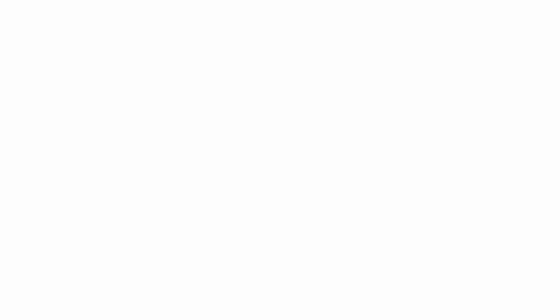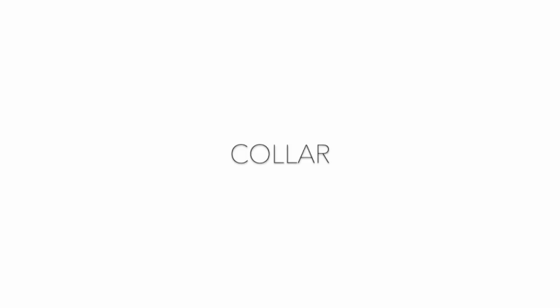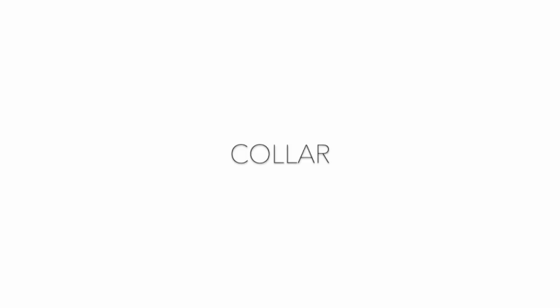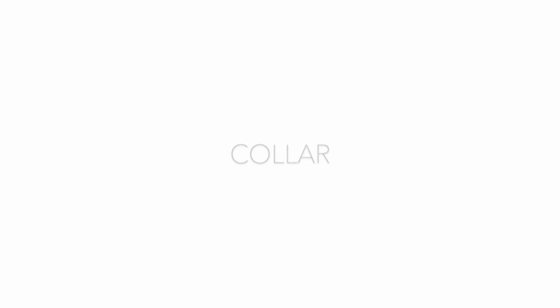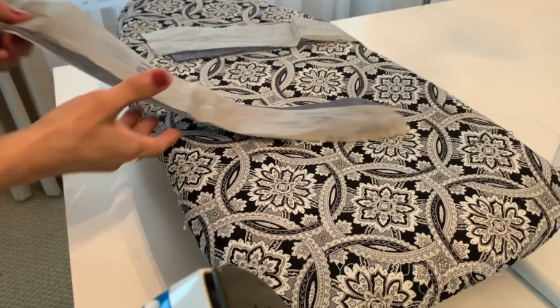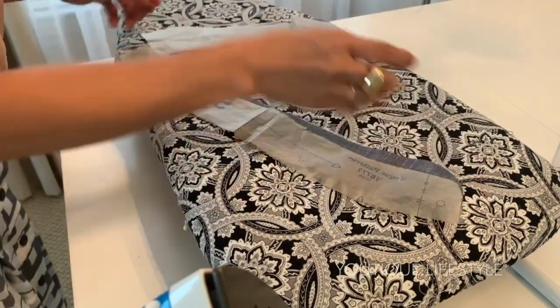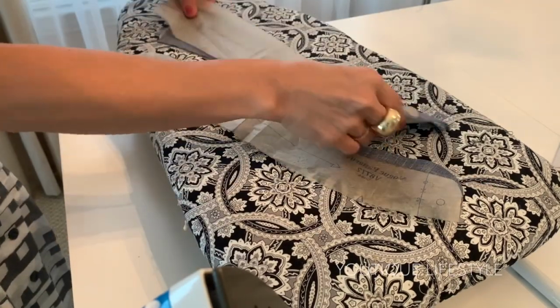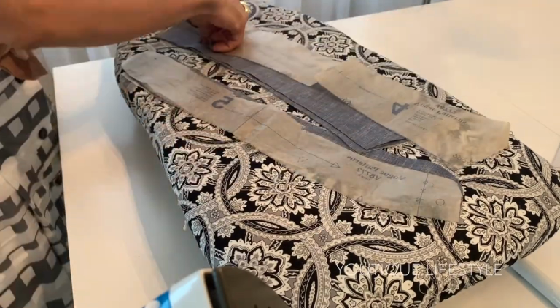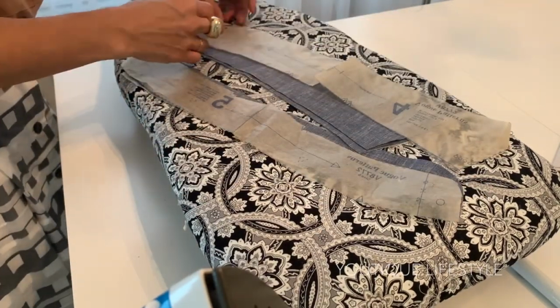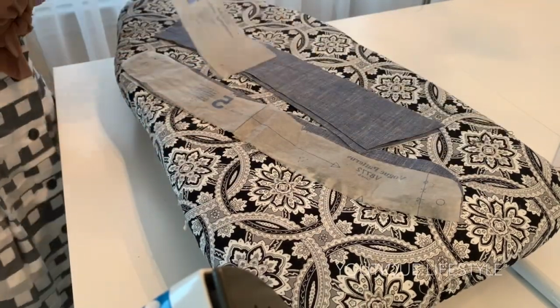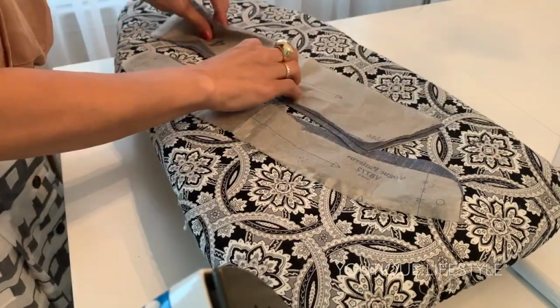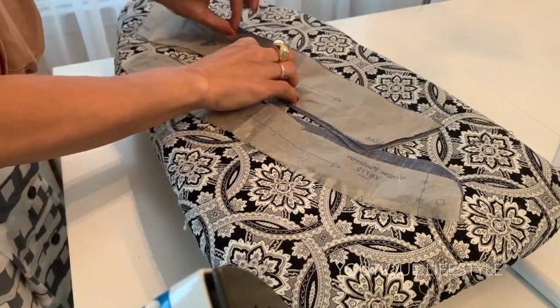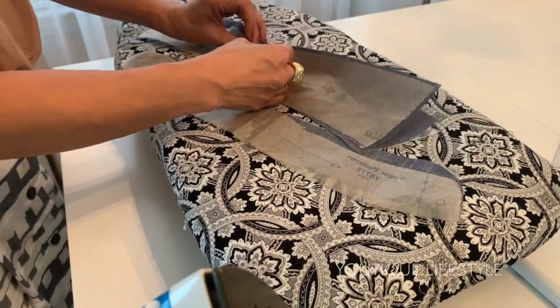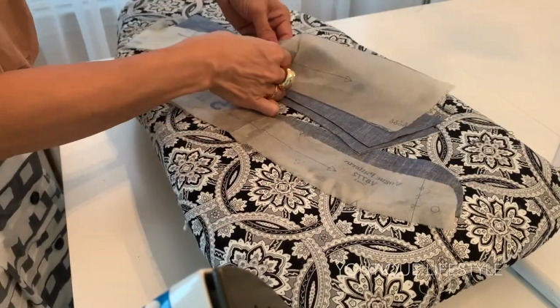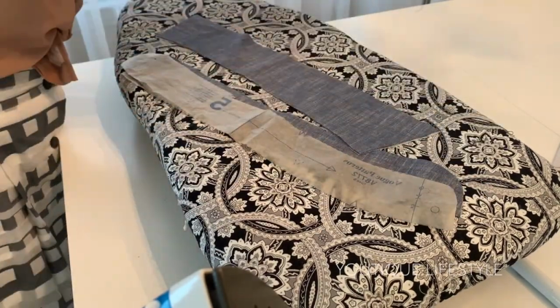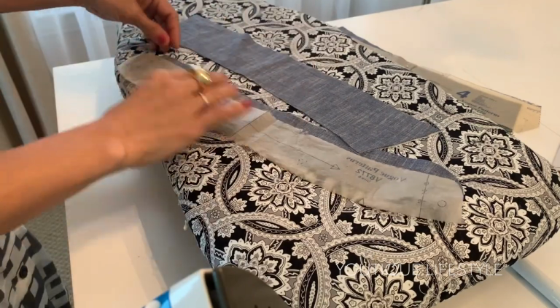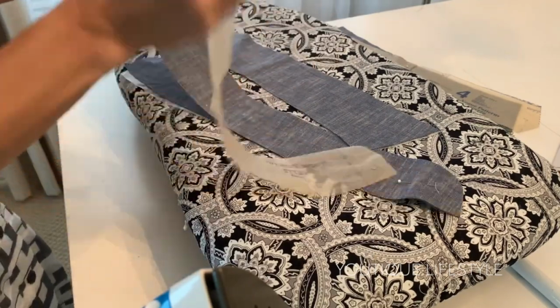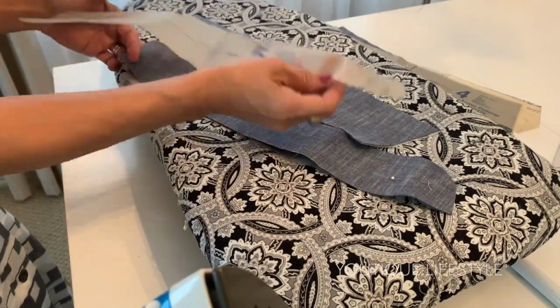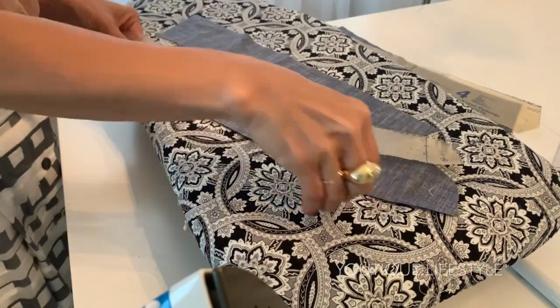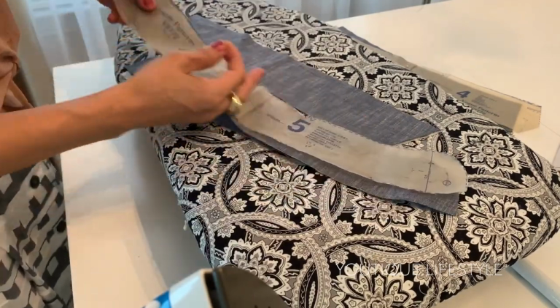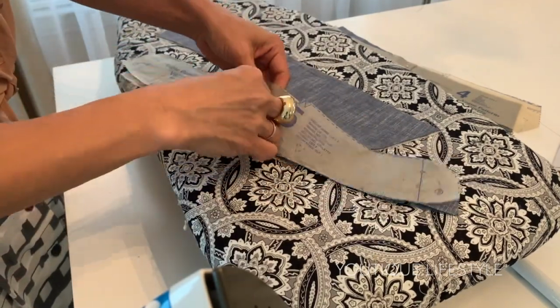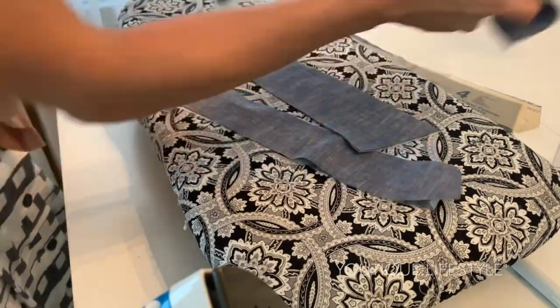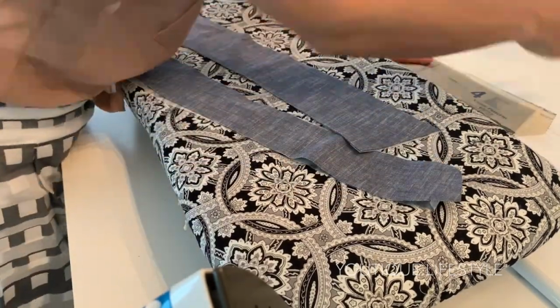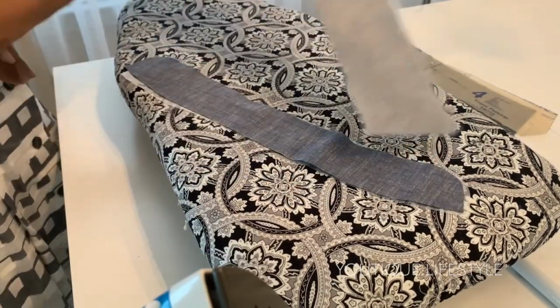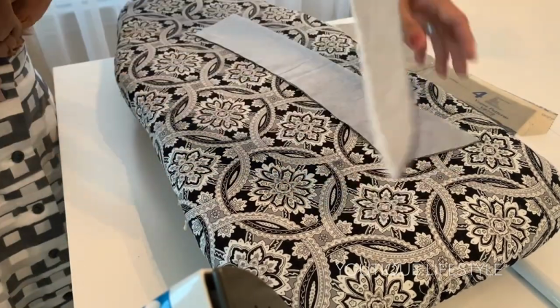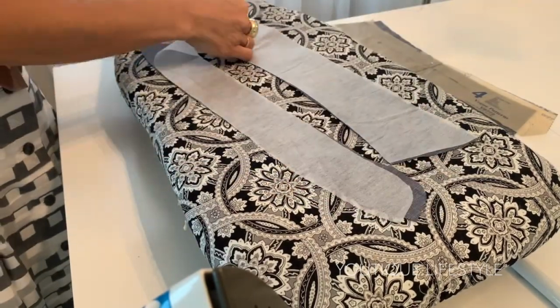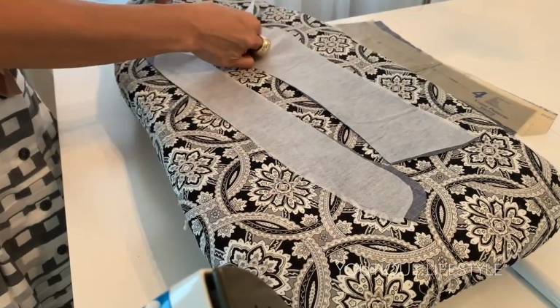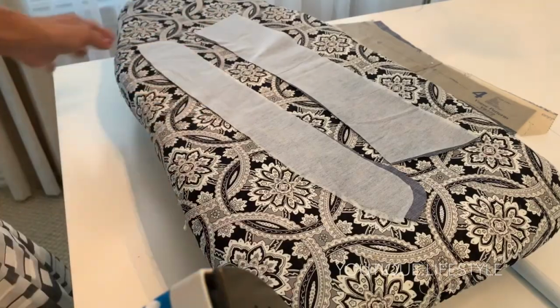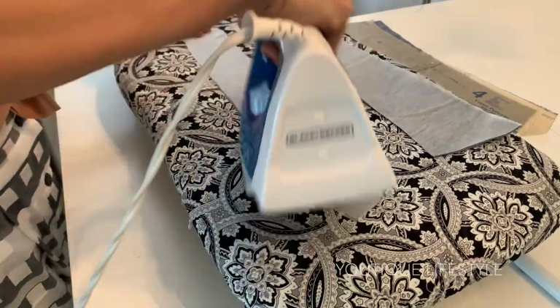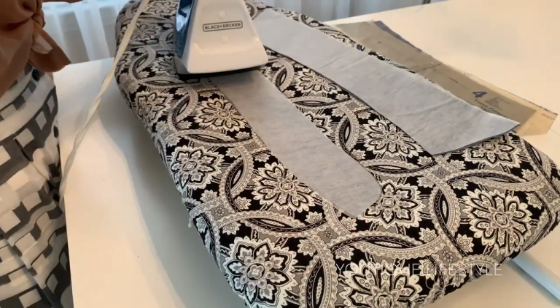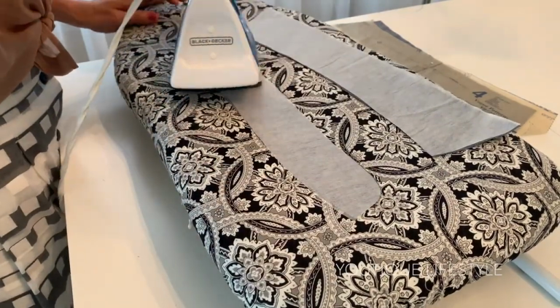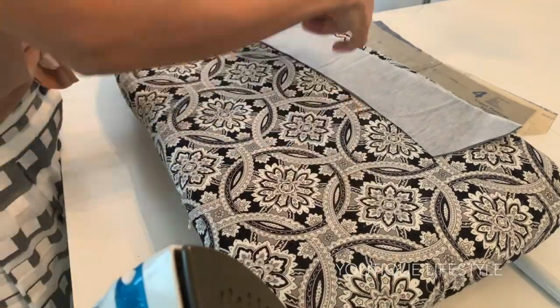Now we're going to start on the shirt collar. Since two of each has been cut, I'm going to set aside one collar and one collar band. I've already cut the interfacing, so I'm going to iron it onto each piece.